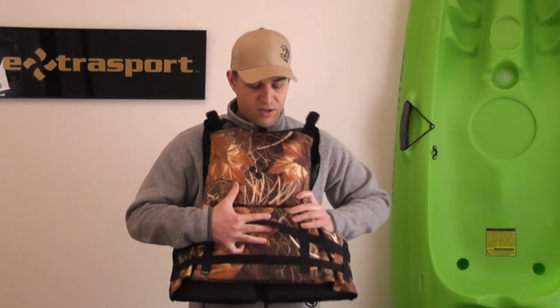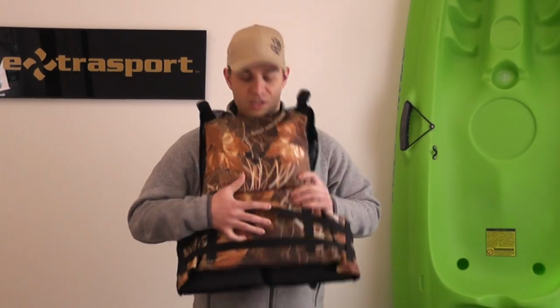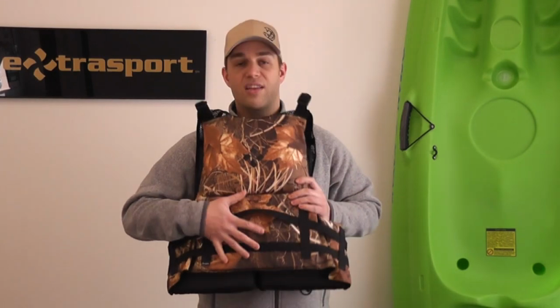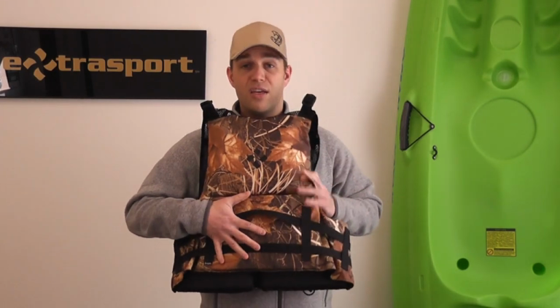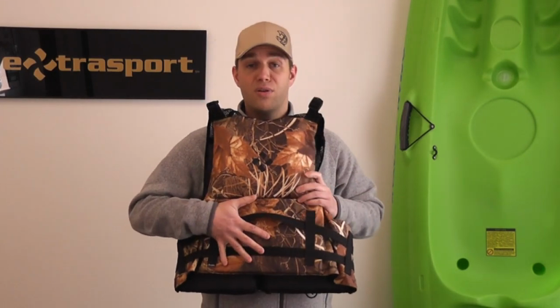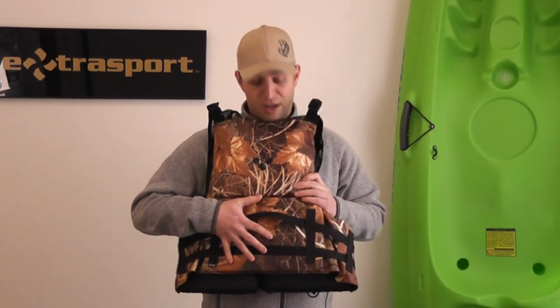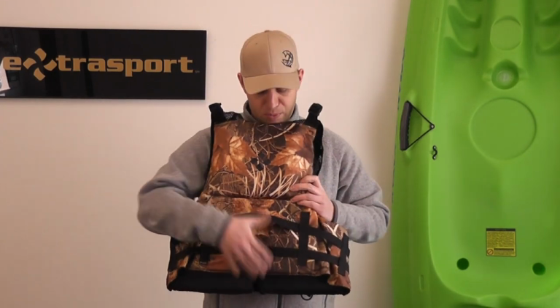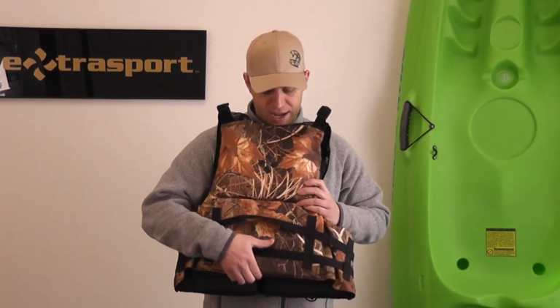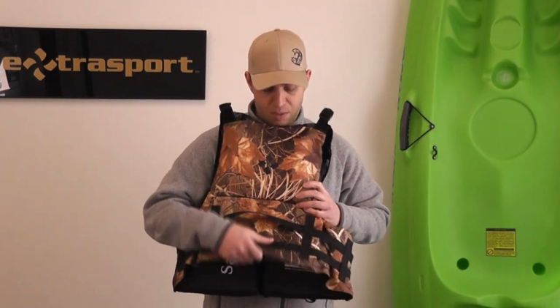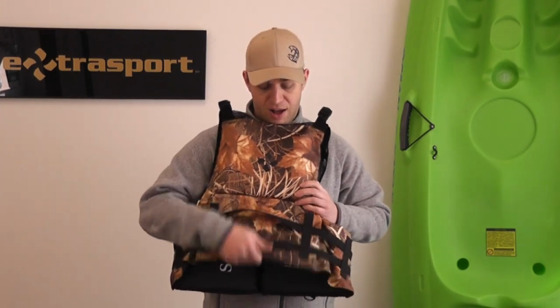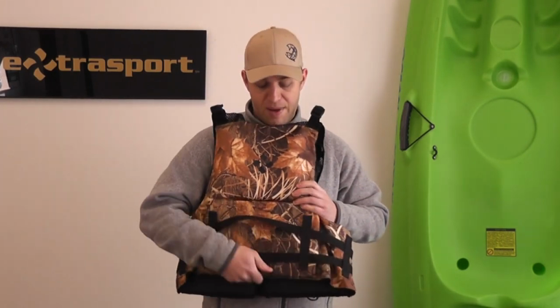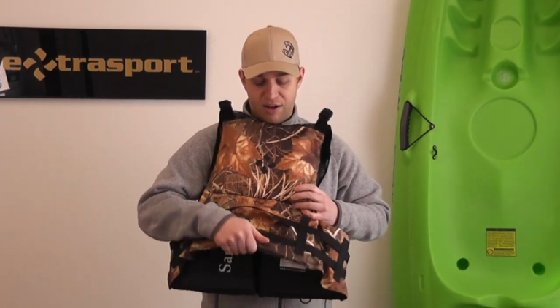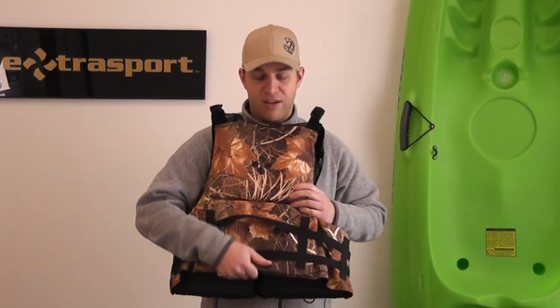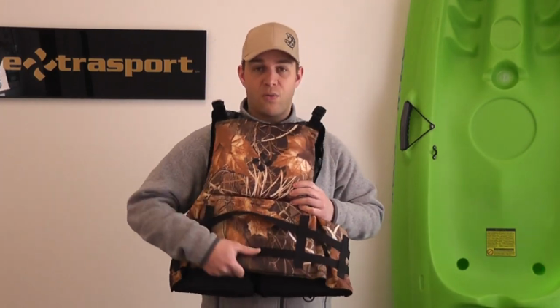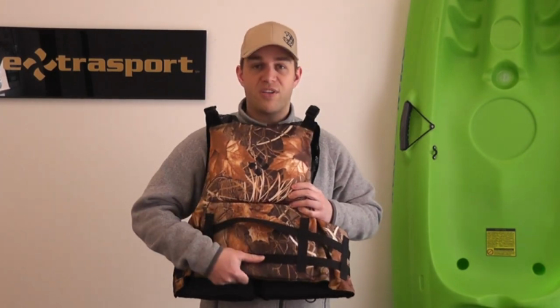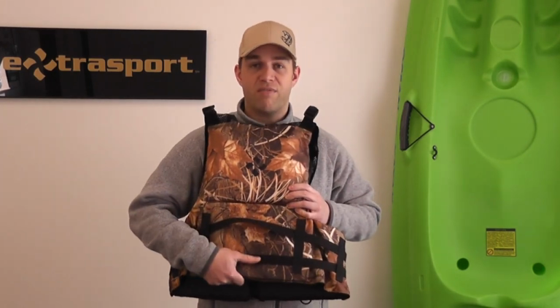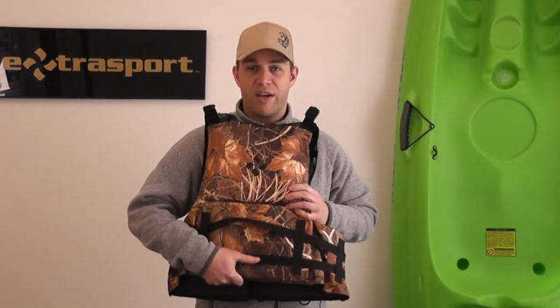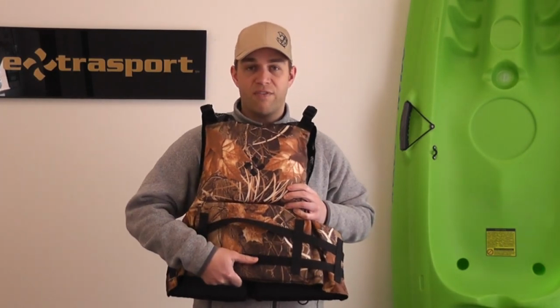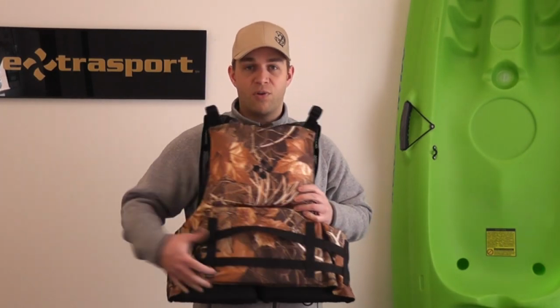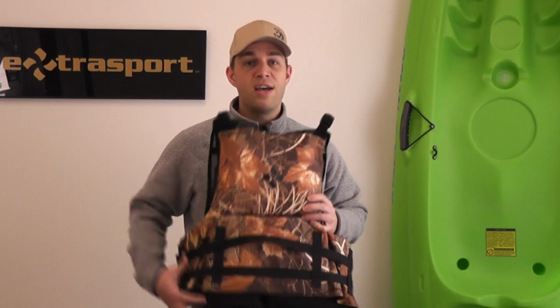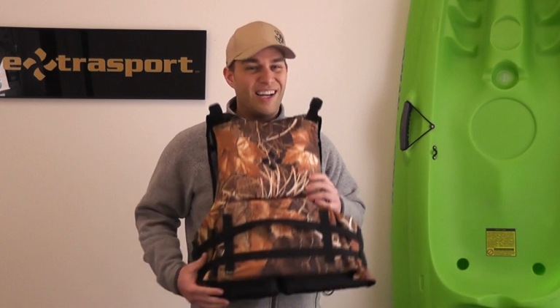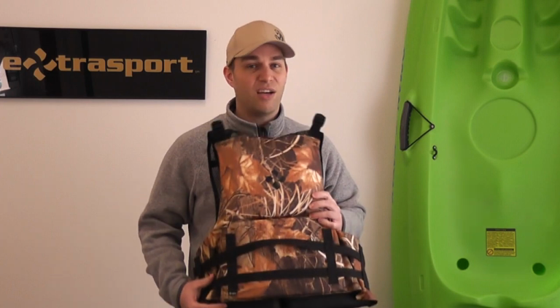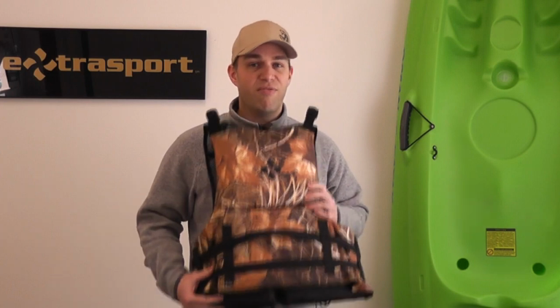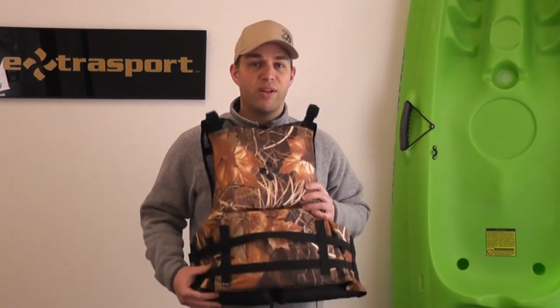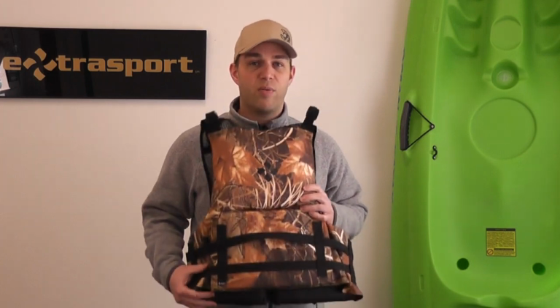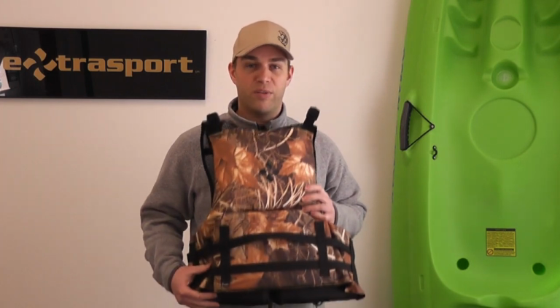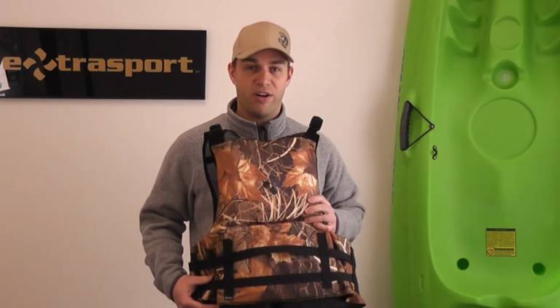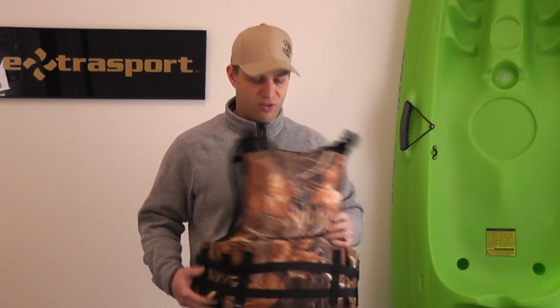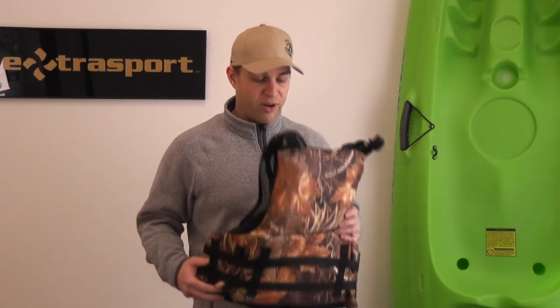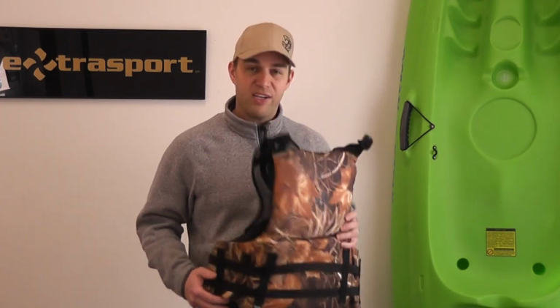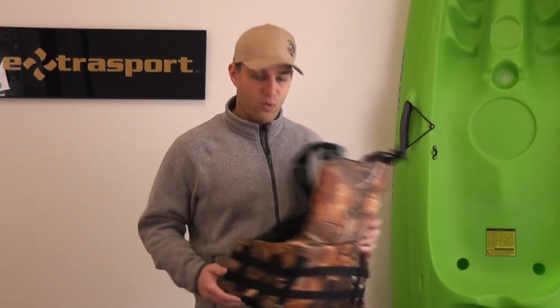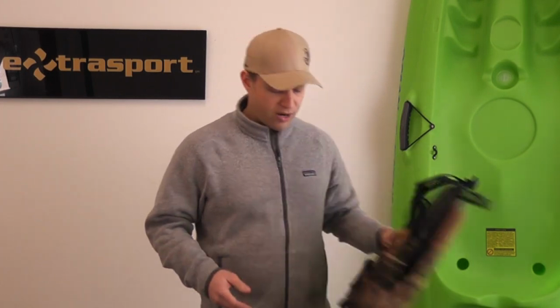Just like the Eagle, the Osprey has the Baja back on it, so once again very comfortable, and very lightweight material, so very easy to wear.